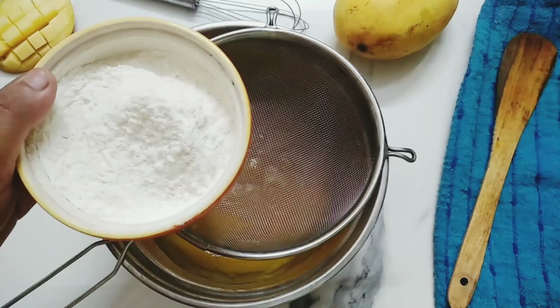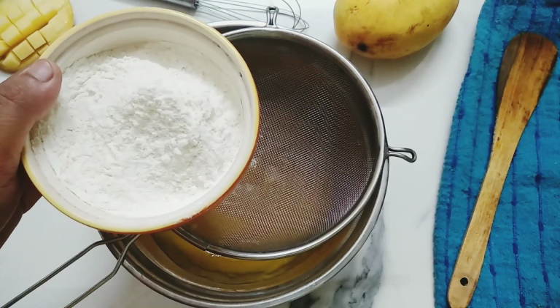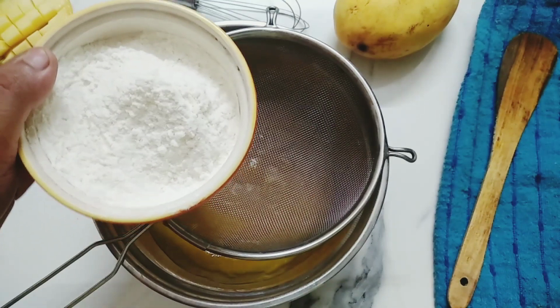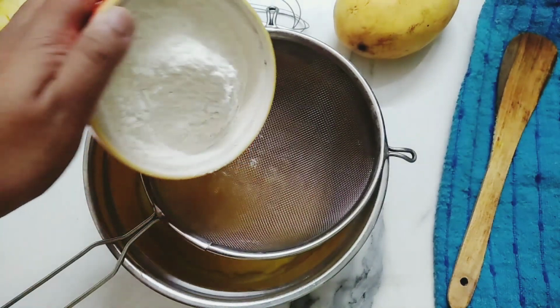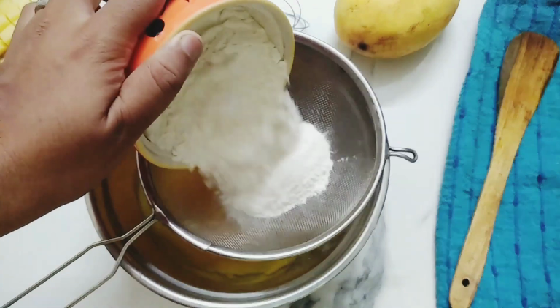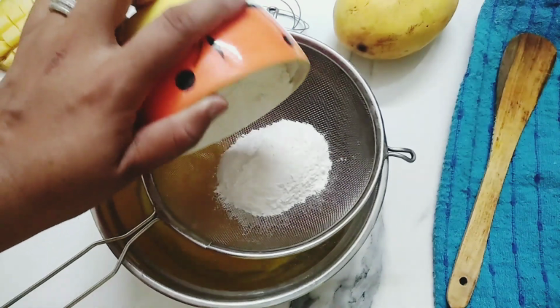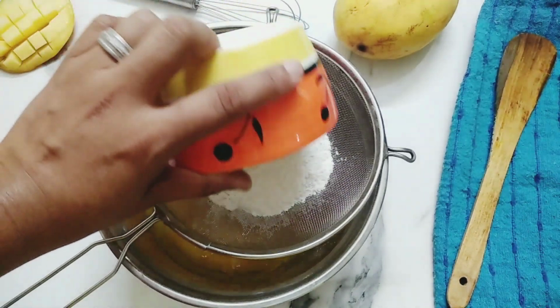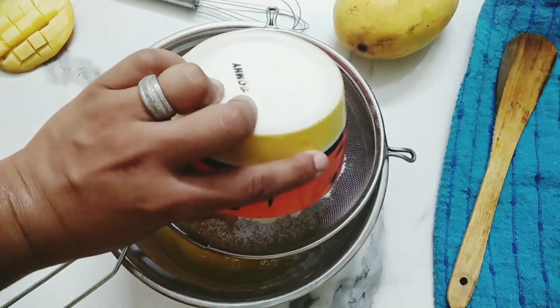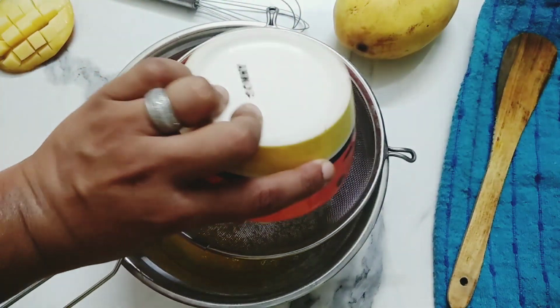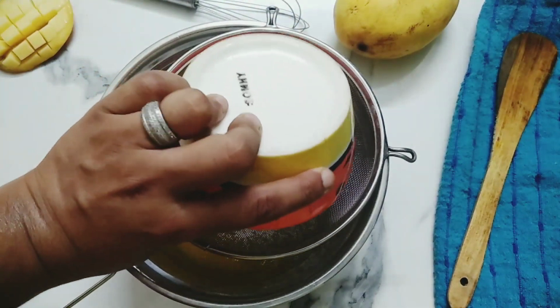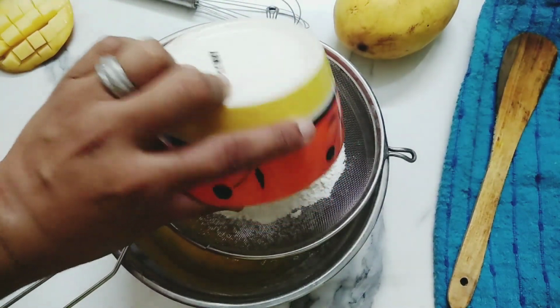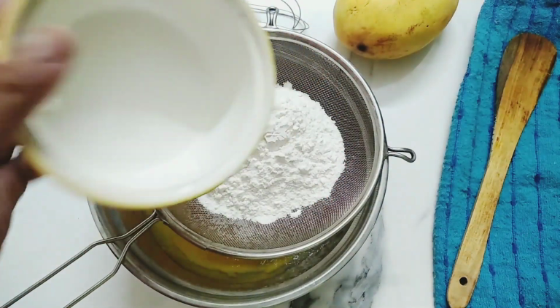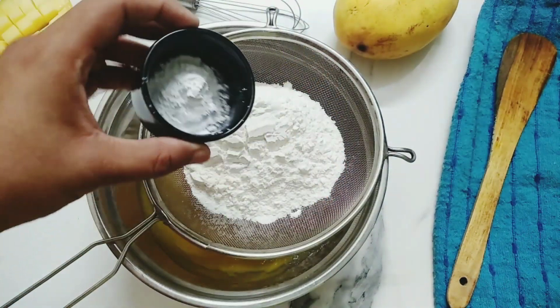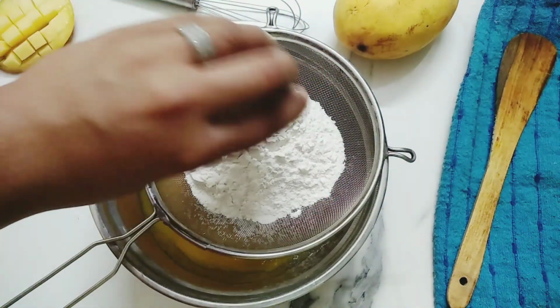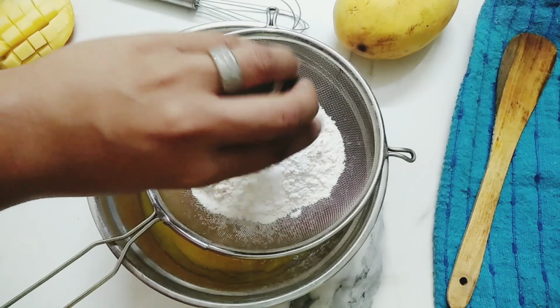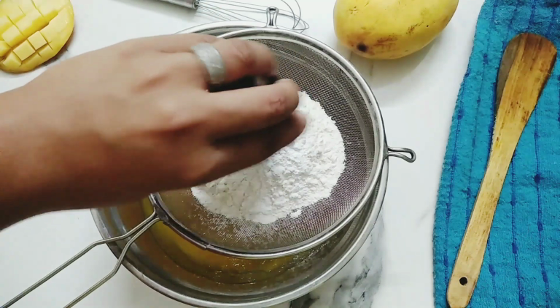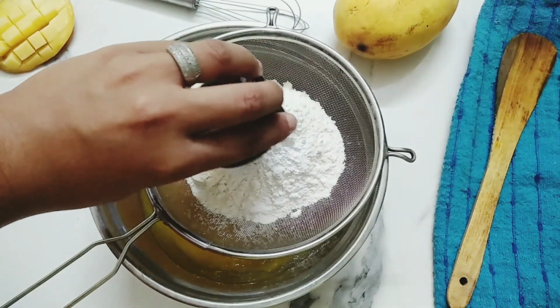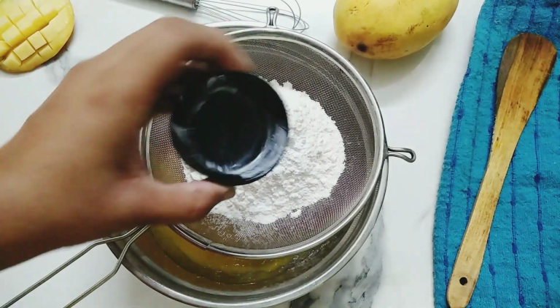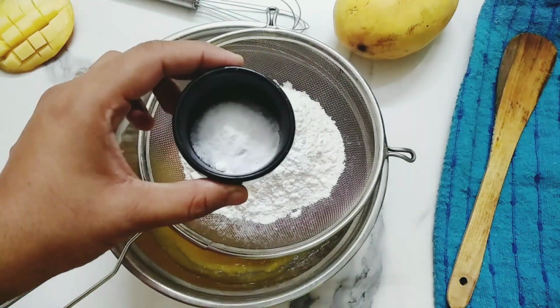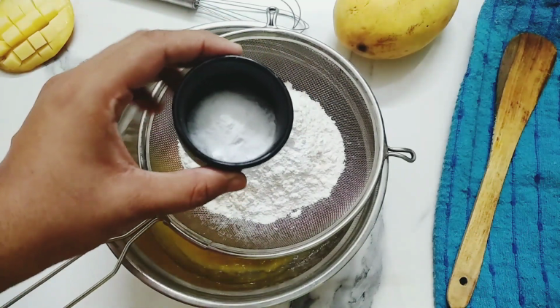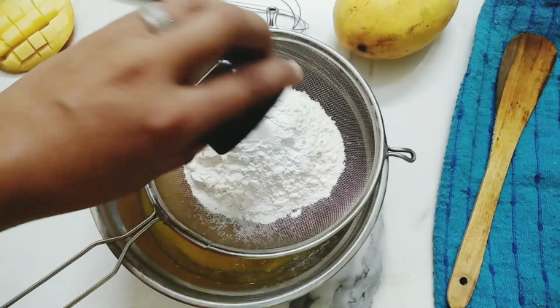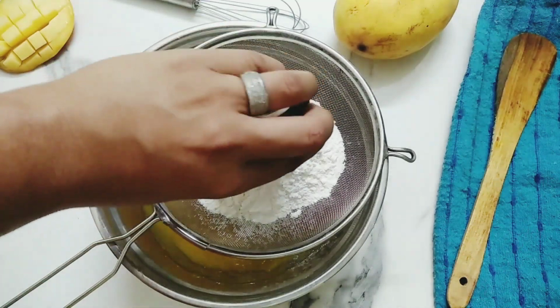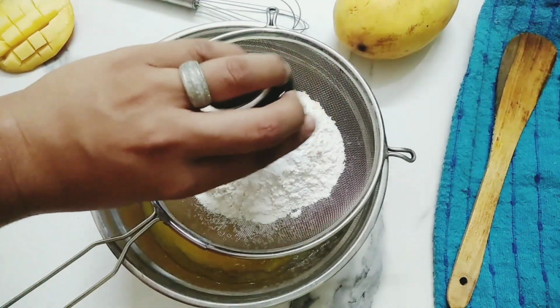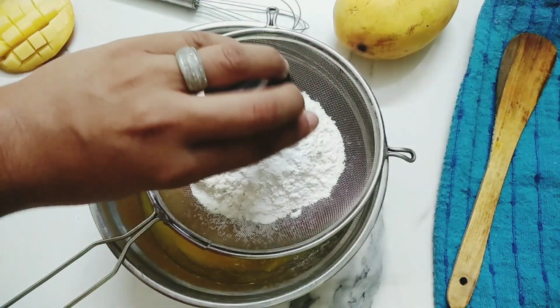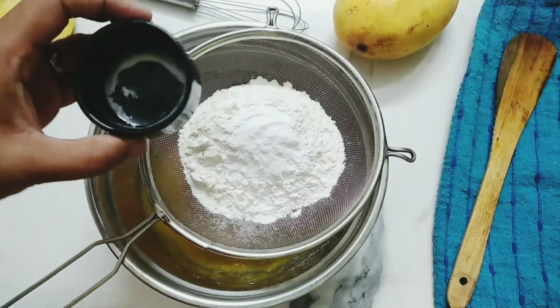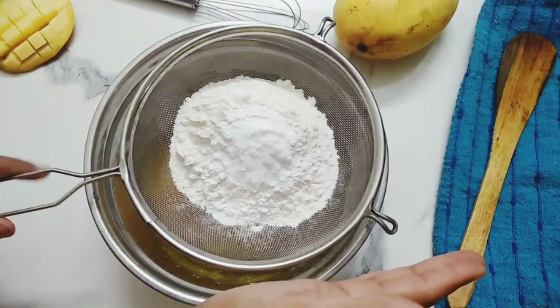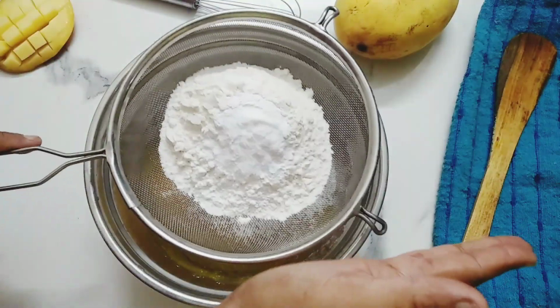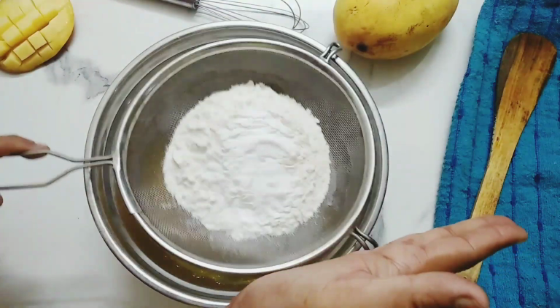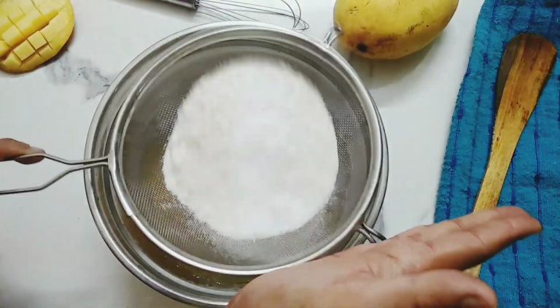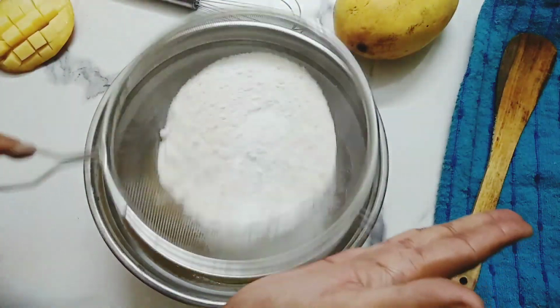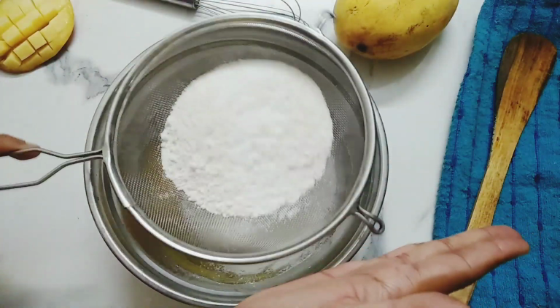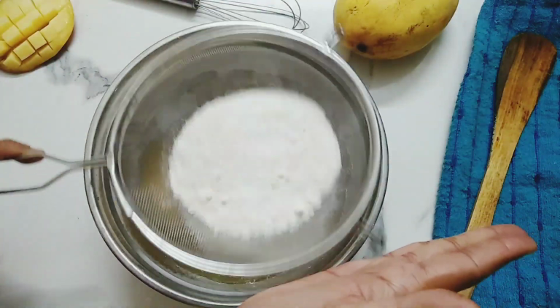Place a sieve over the same bowl and add 2 cups of refined flour, 2 teaspoon baking powder, and half a teaspoon baking soda. Sift all the ingredients properly through the sieve.